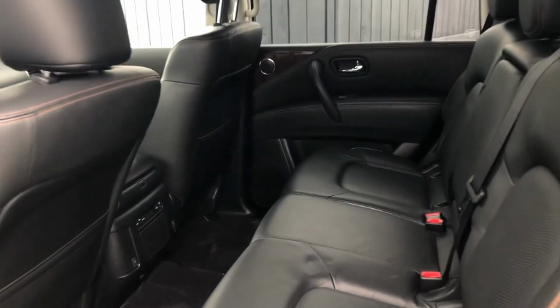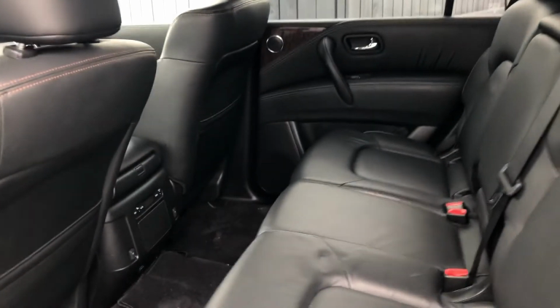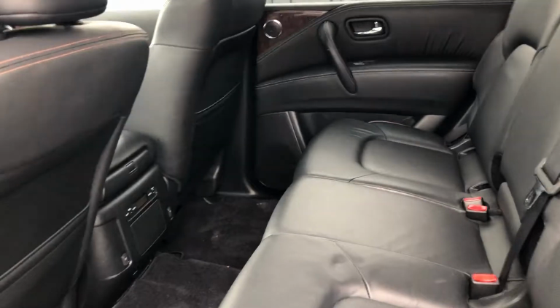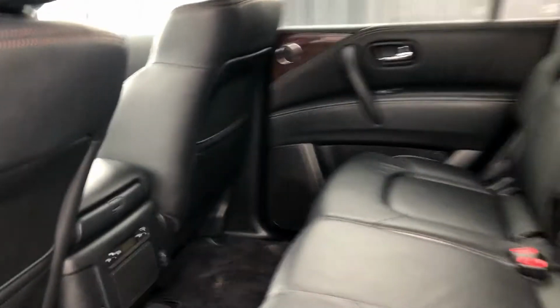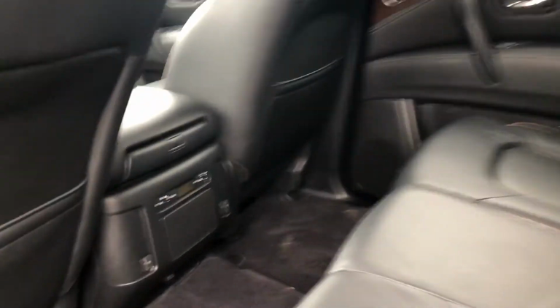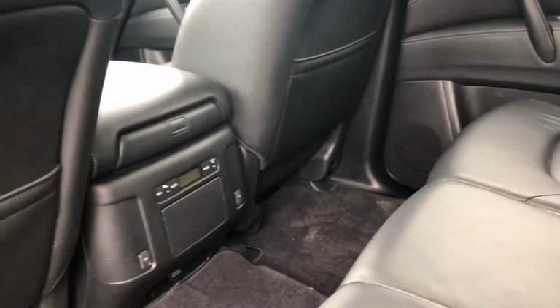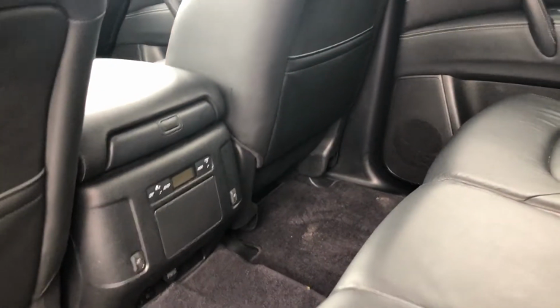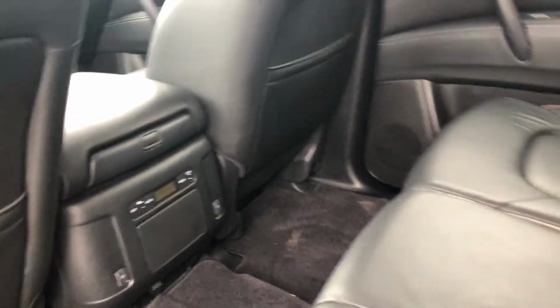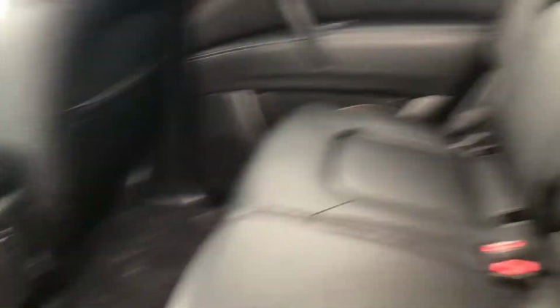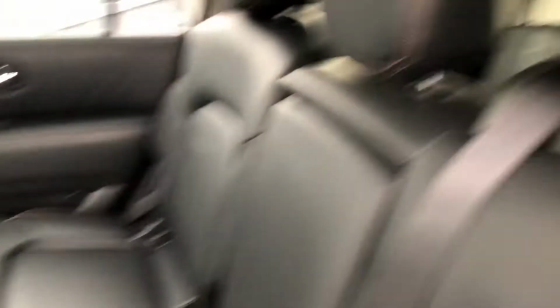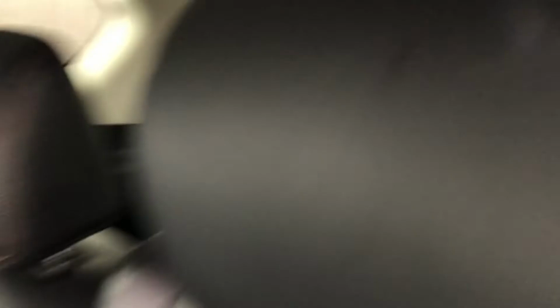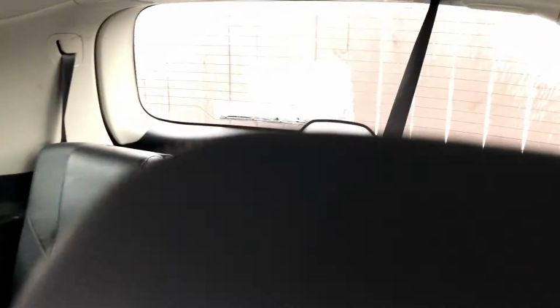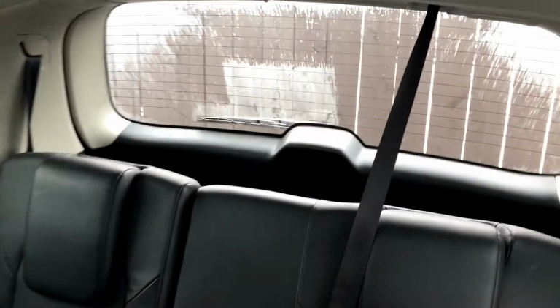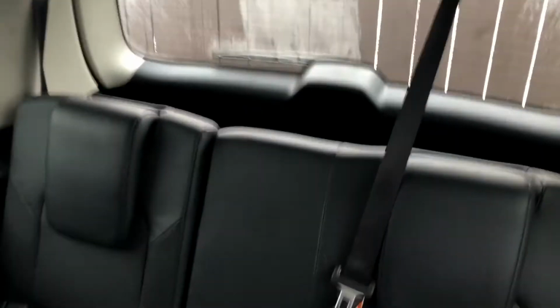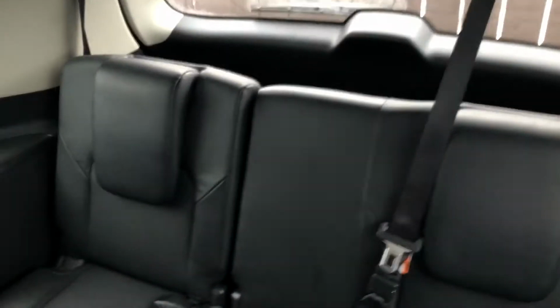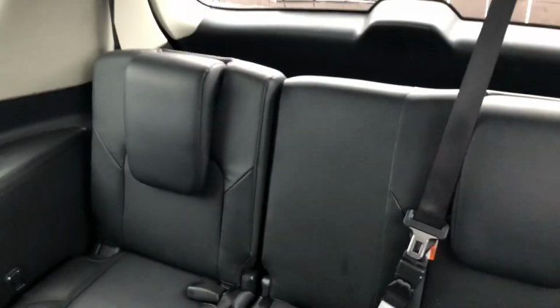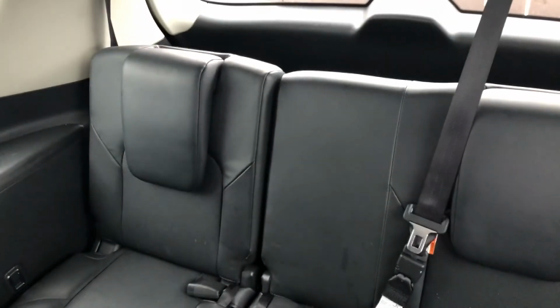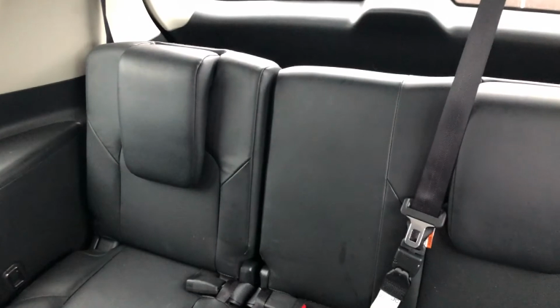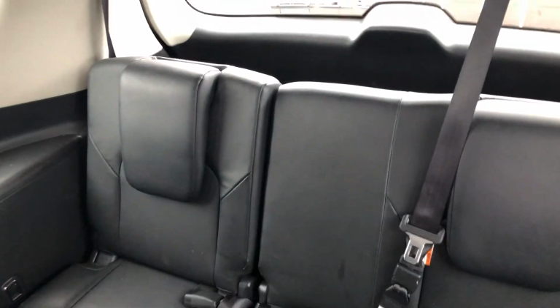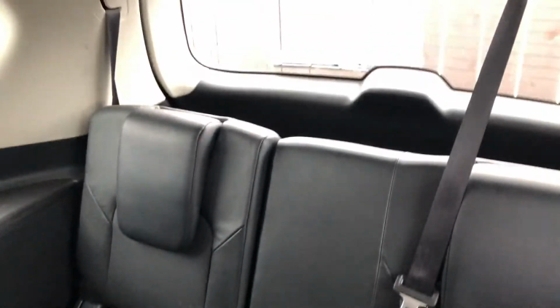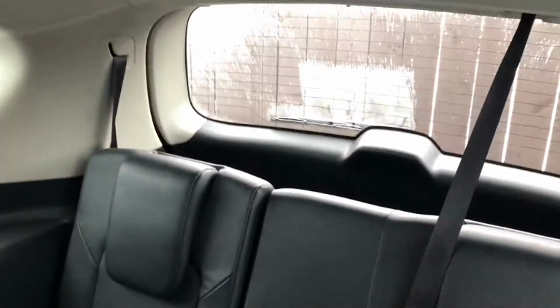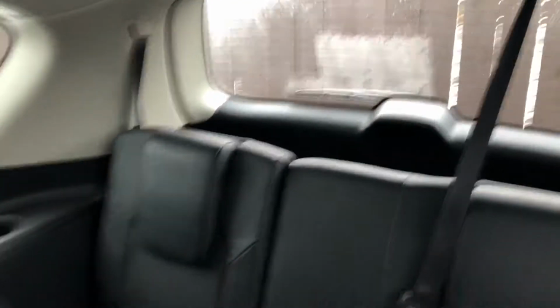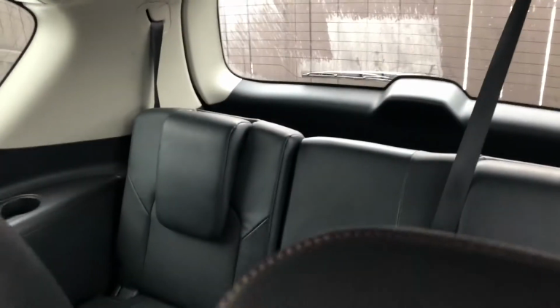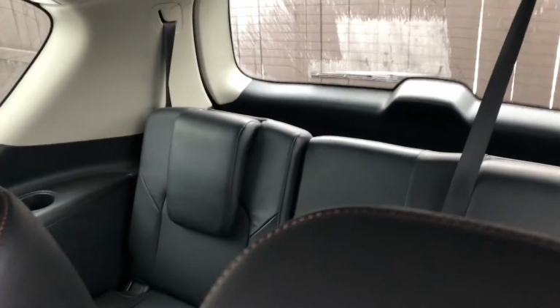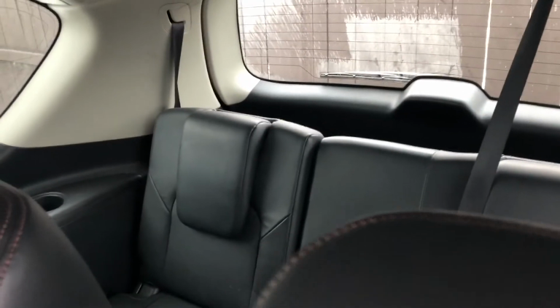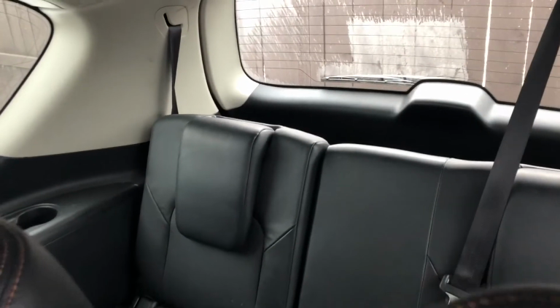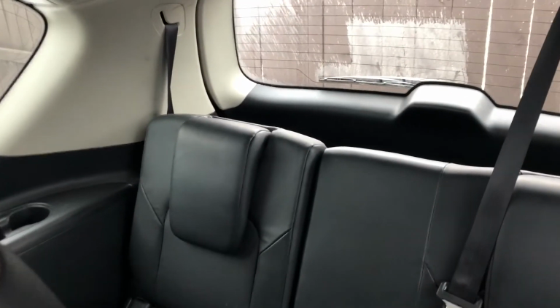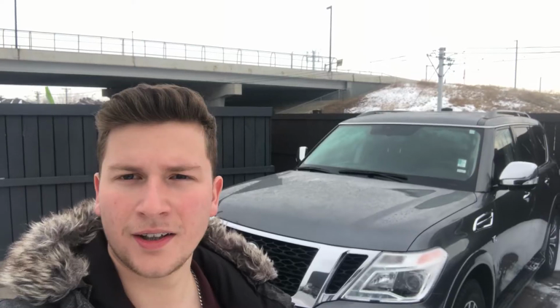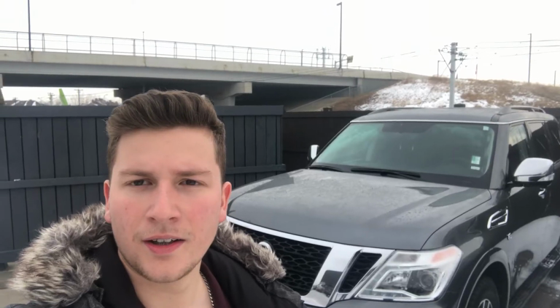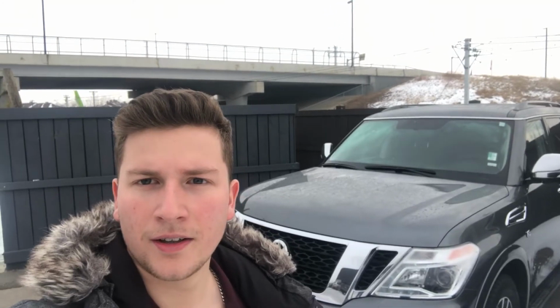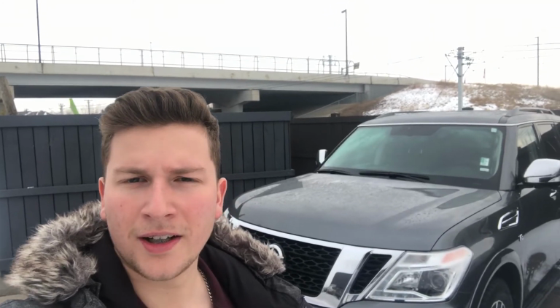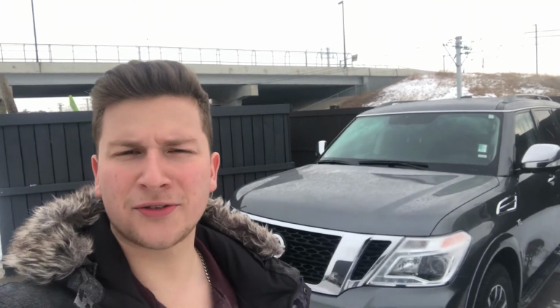Lots of space here in the back. You've got your rear climate control as well. You also have your third row seating in the back with tons of space — perfect for those big Costco runs.